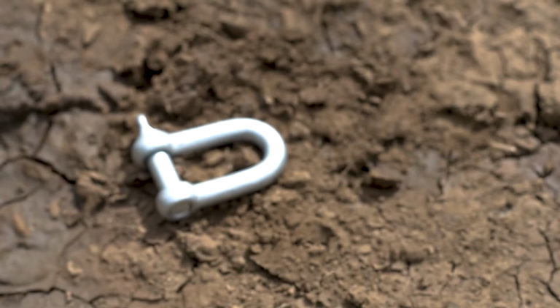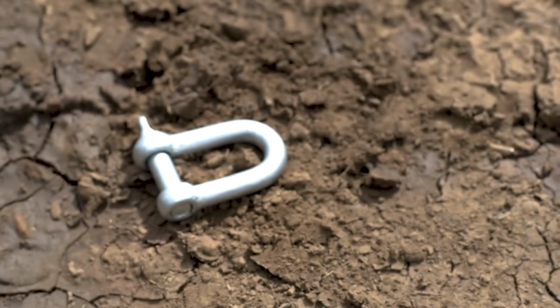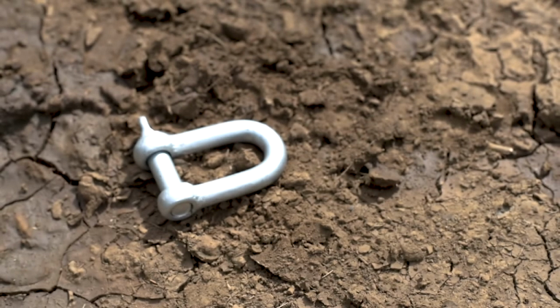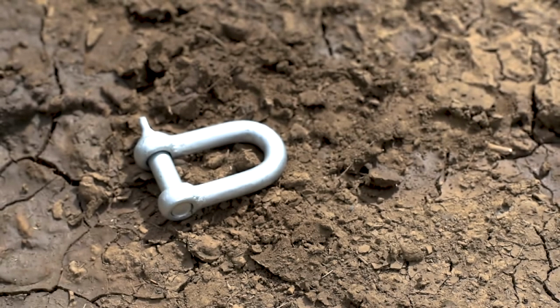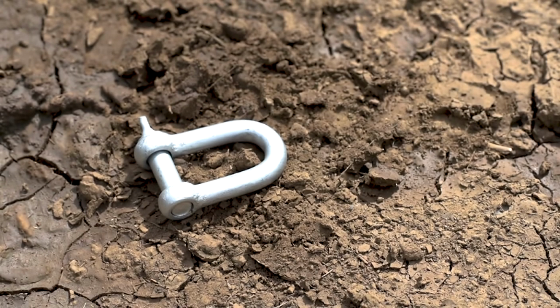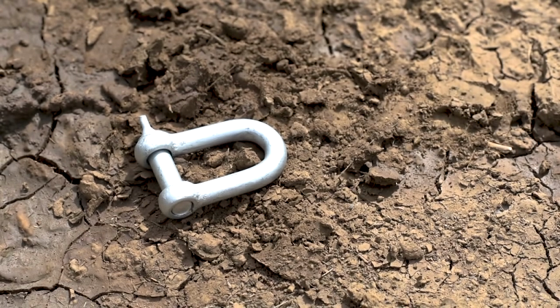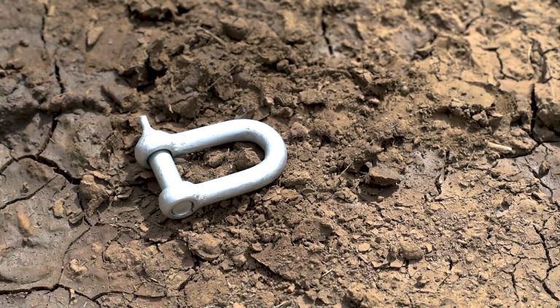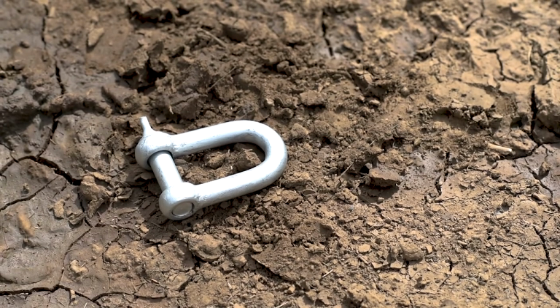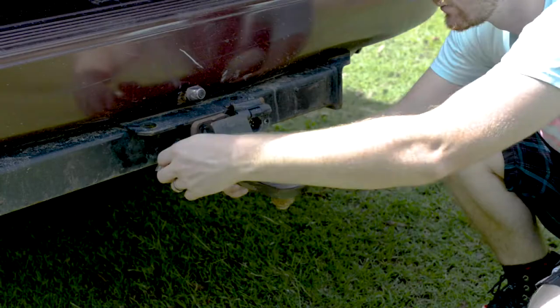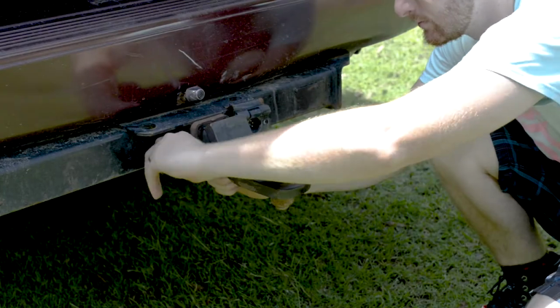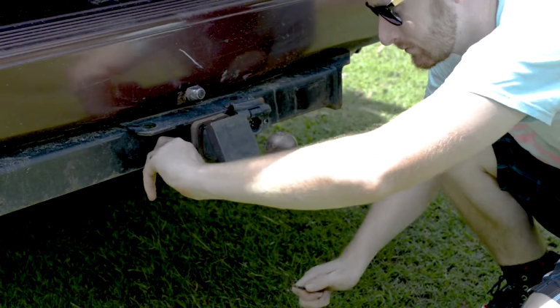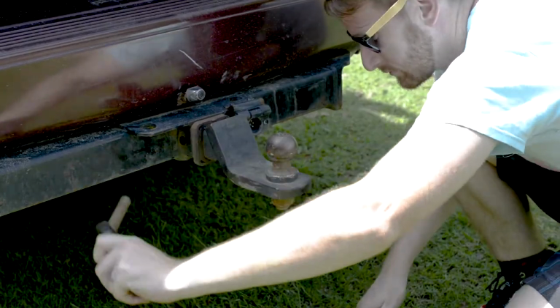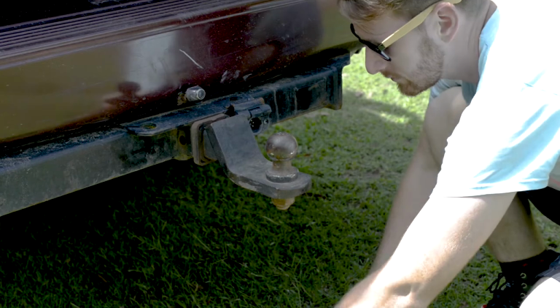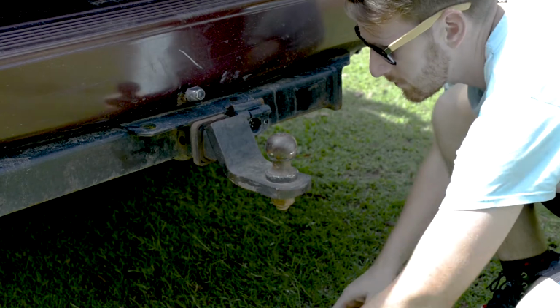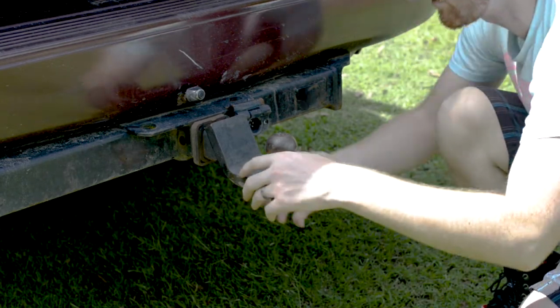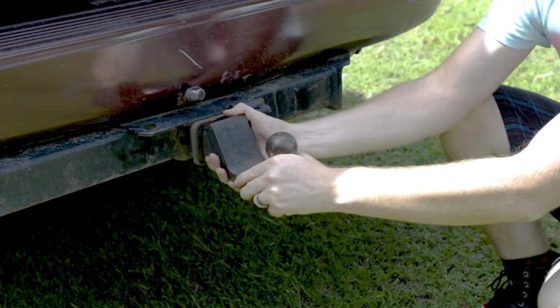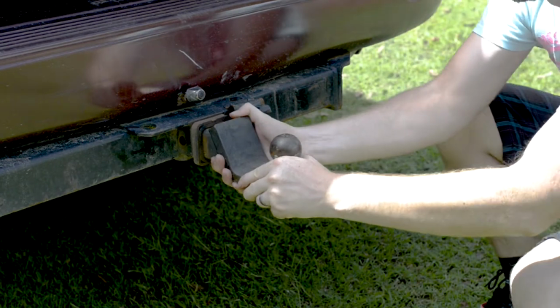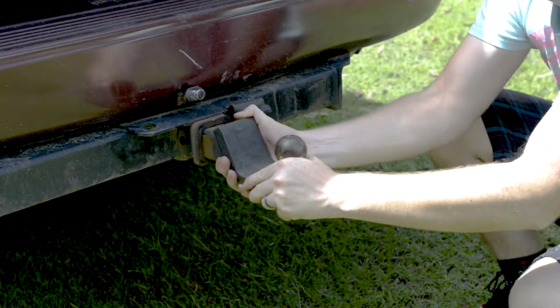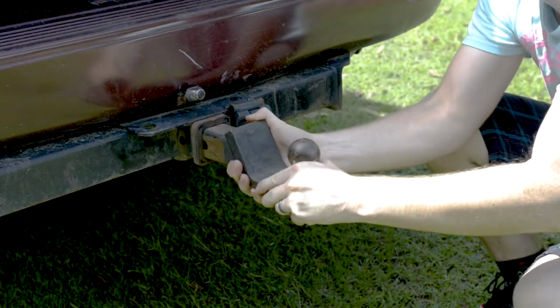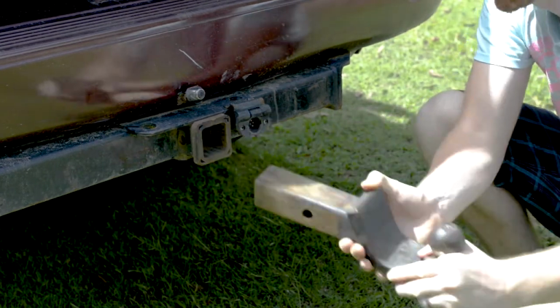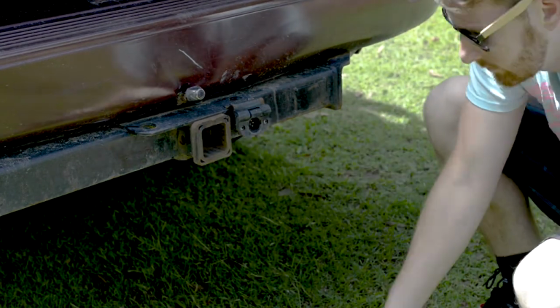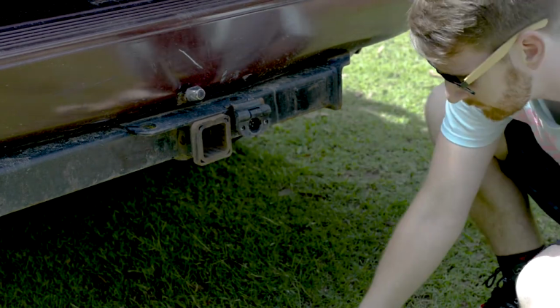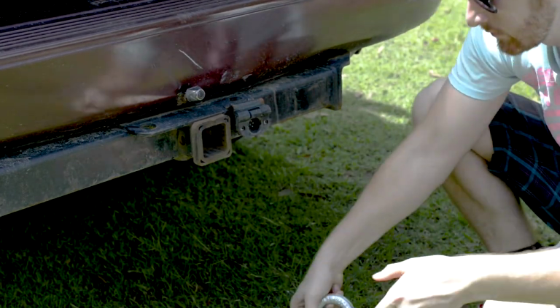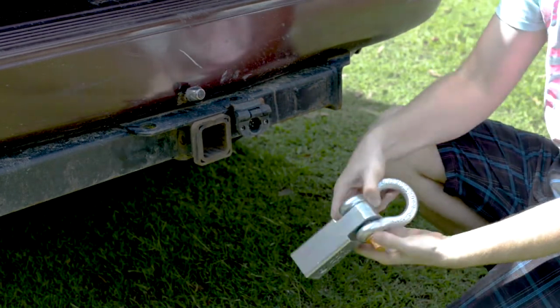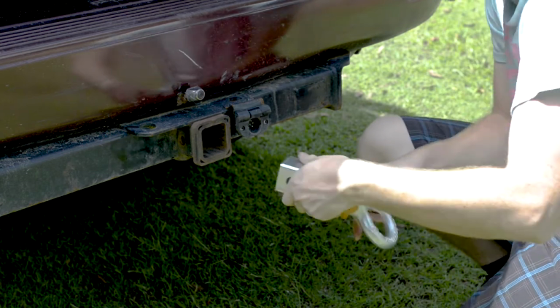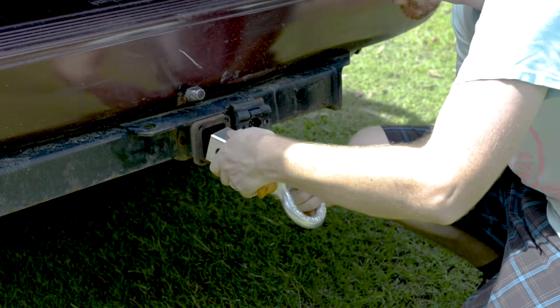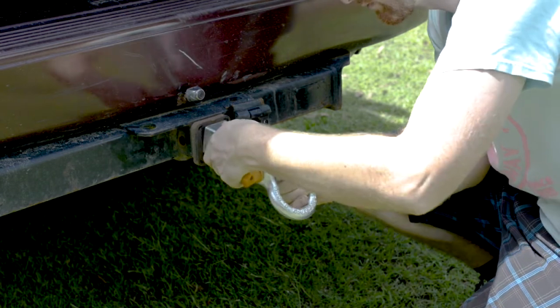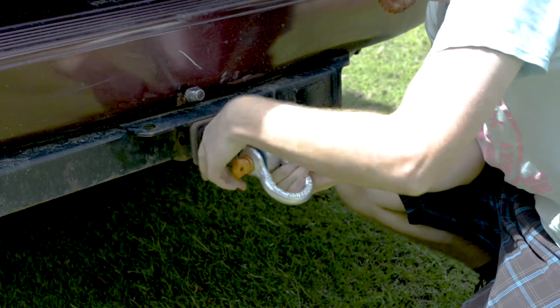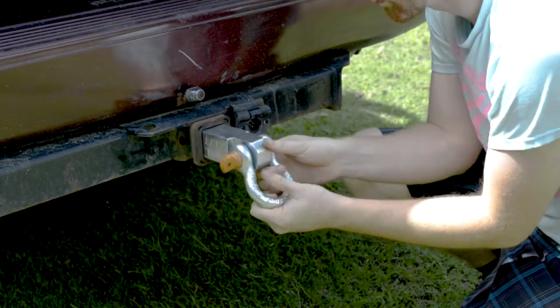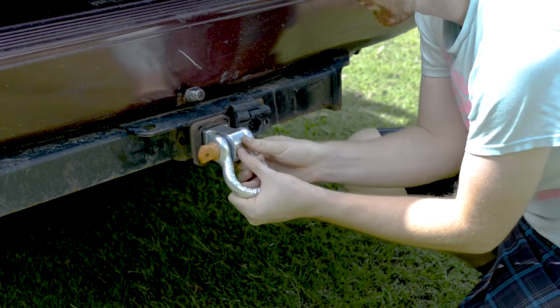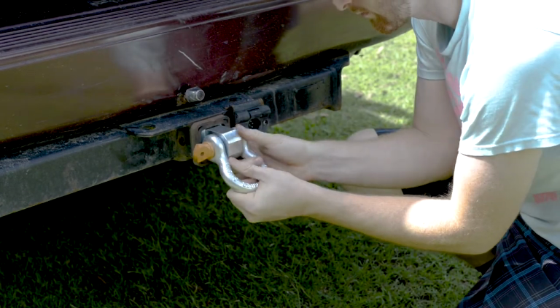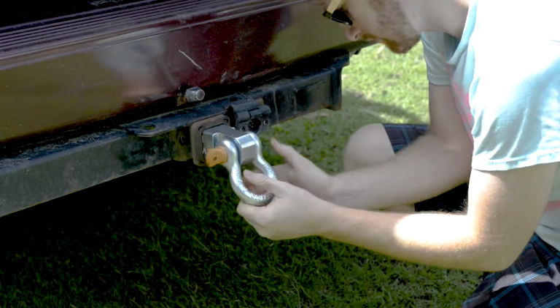Incorrect joining accessories such as cheap D-shackles or using the vehicle's tow ball are a recipe for disaster in four-wheel drive recovery. Reduce the chance of damage or personal injury with Rated Recovery Bow Shackles from RidgeRider.